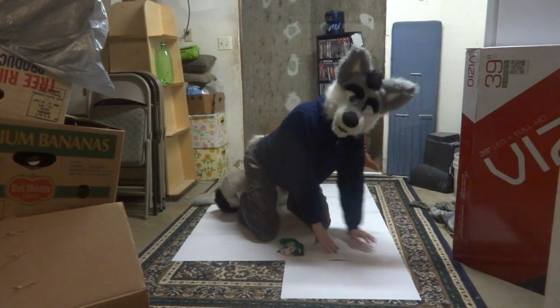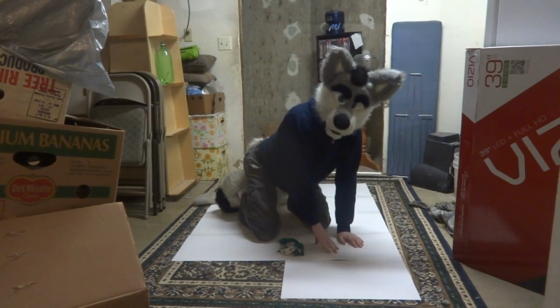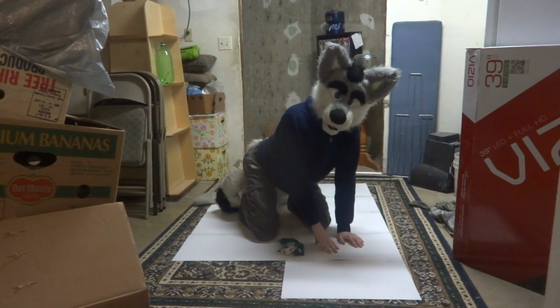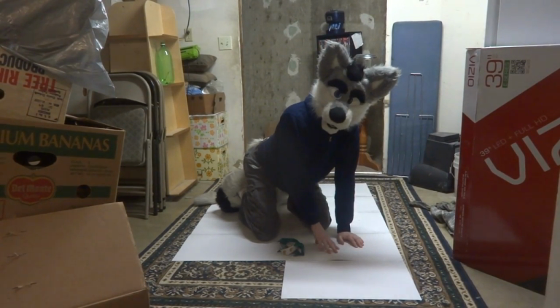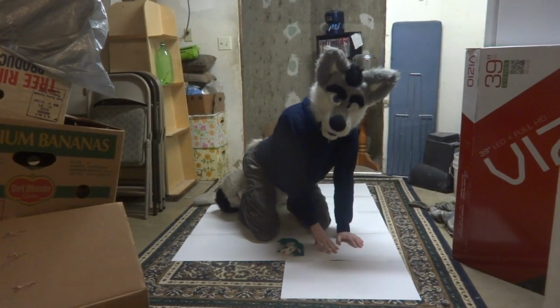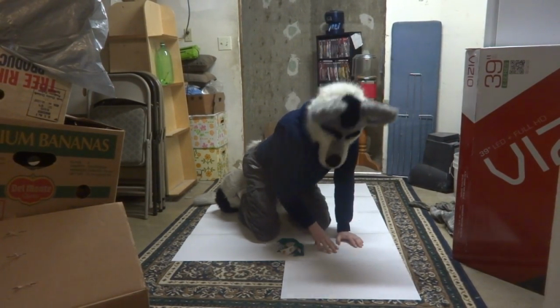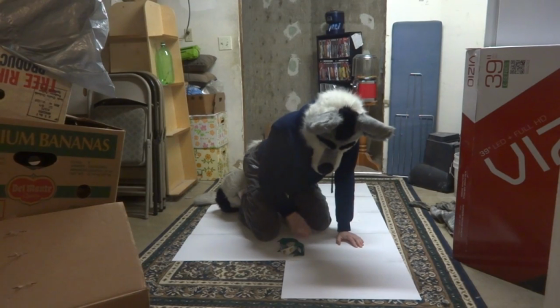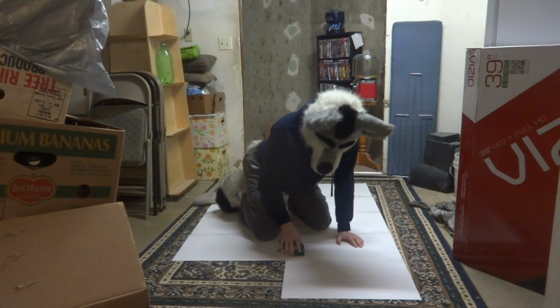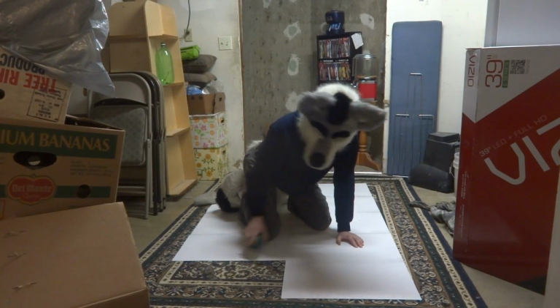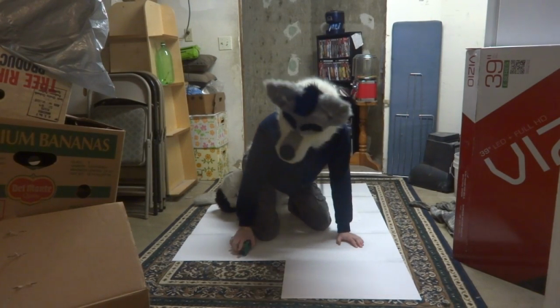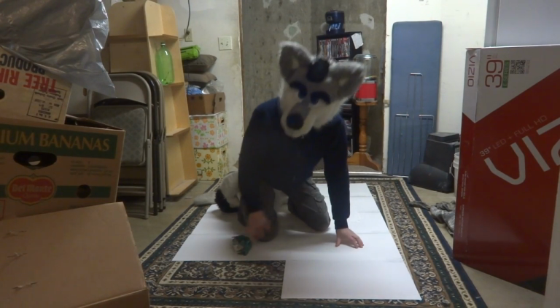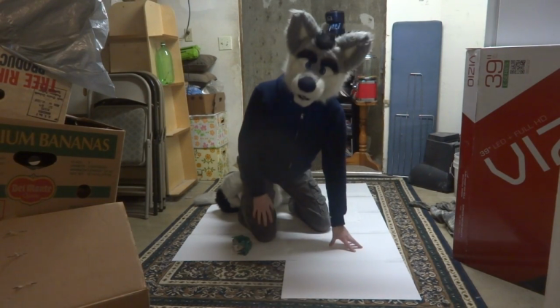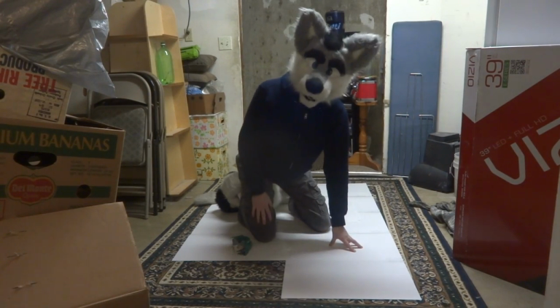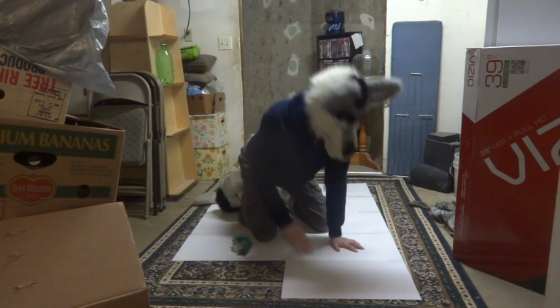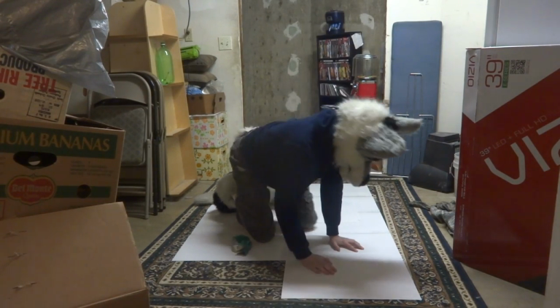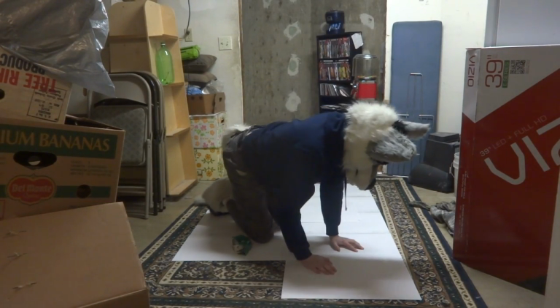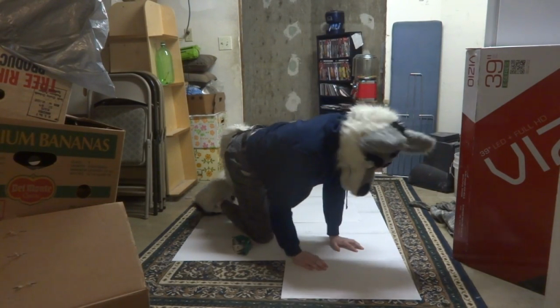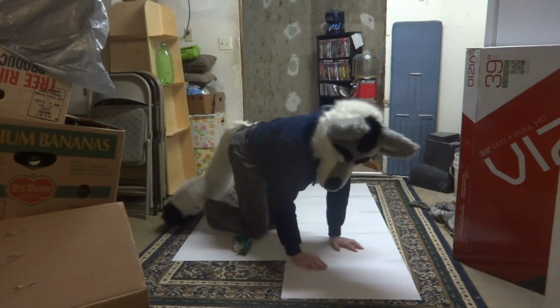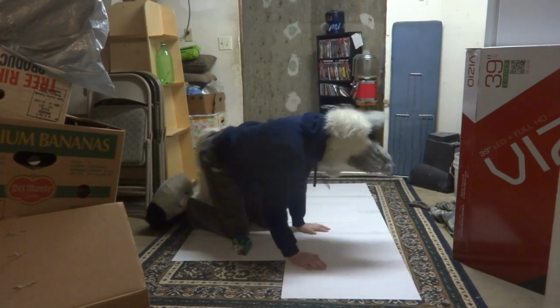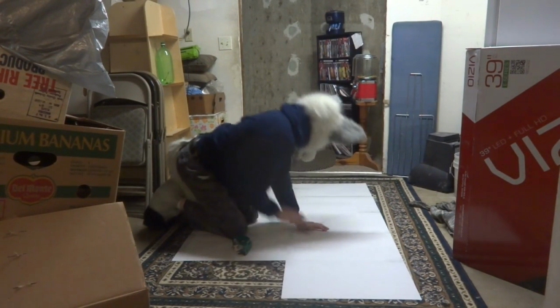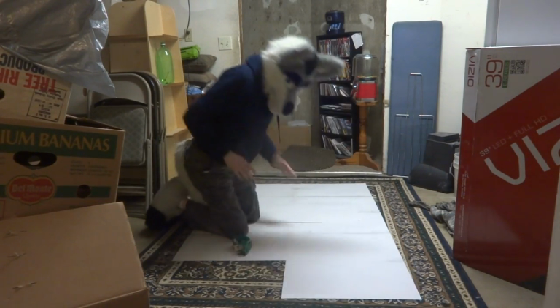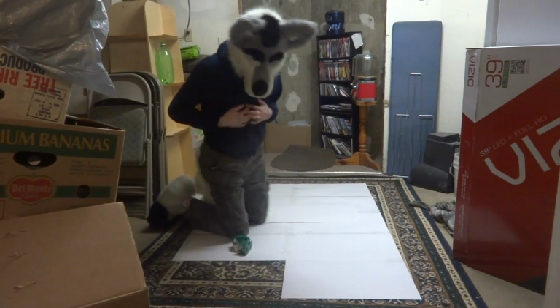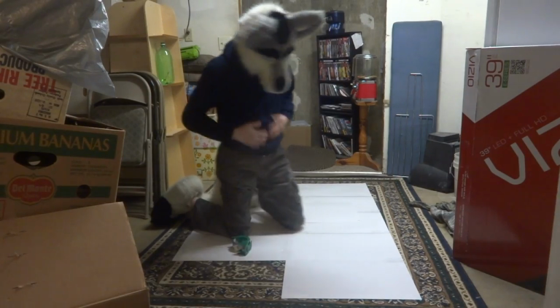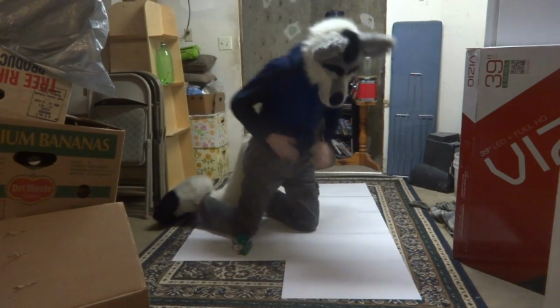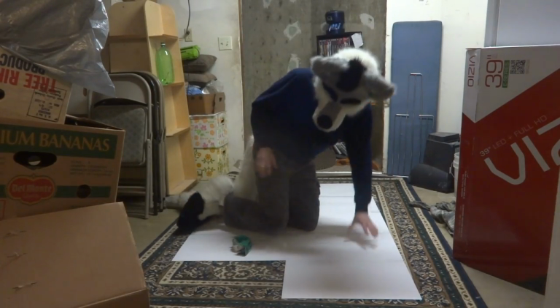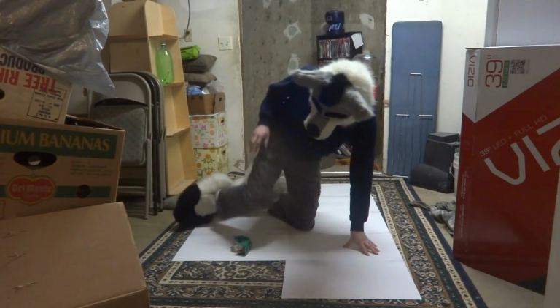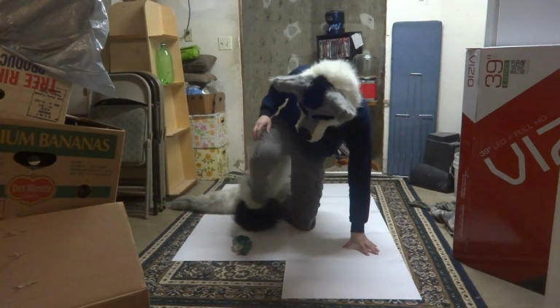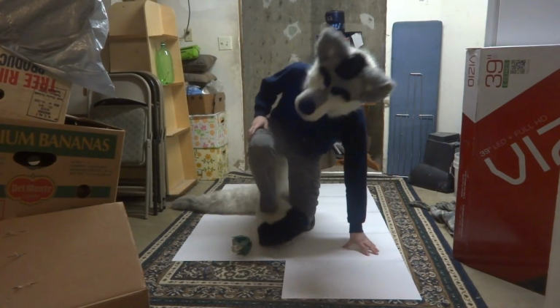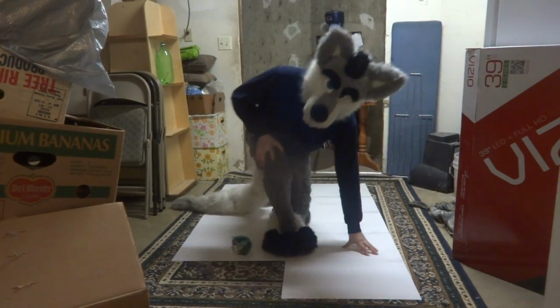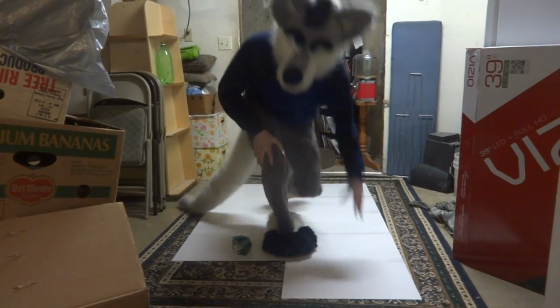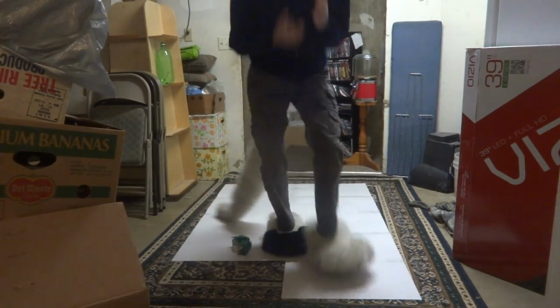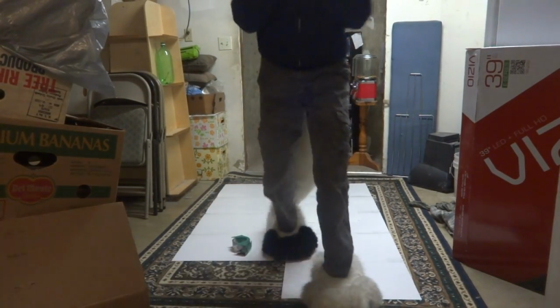Hi! Didn't see you there. You just caught me working on my suit. I might as well show you what I'm doing.